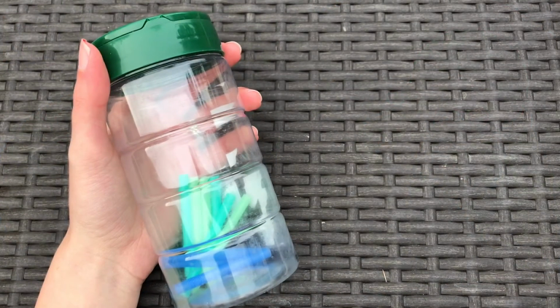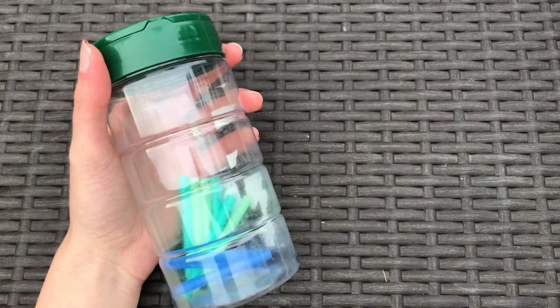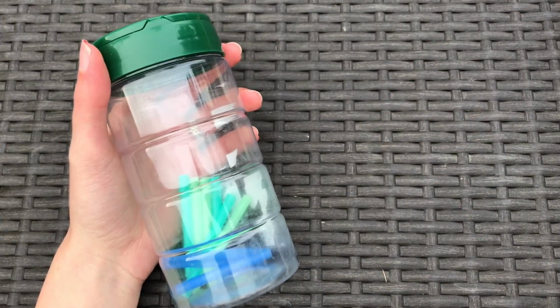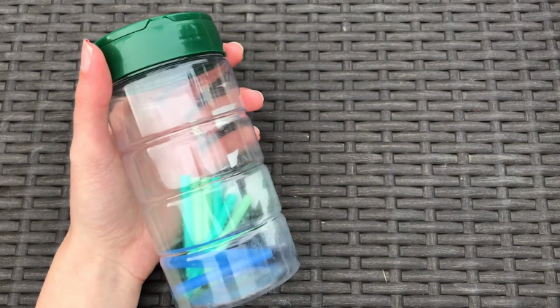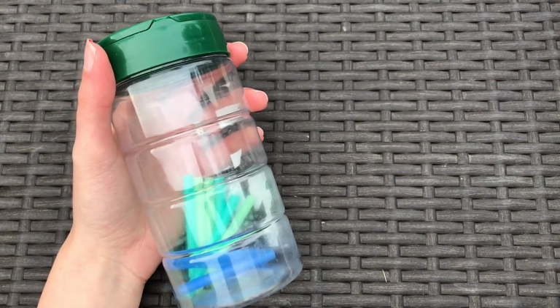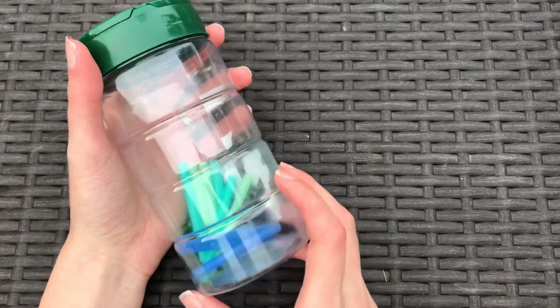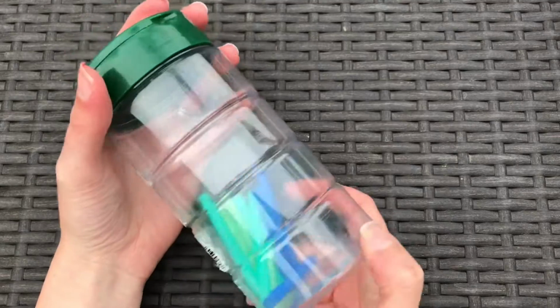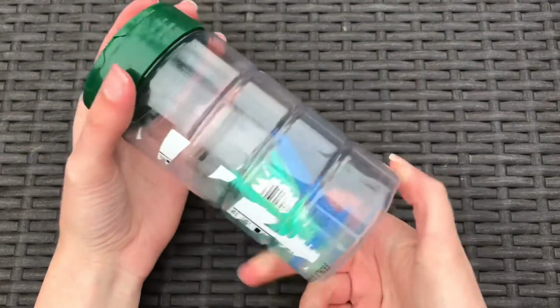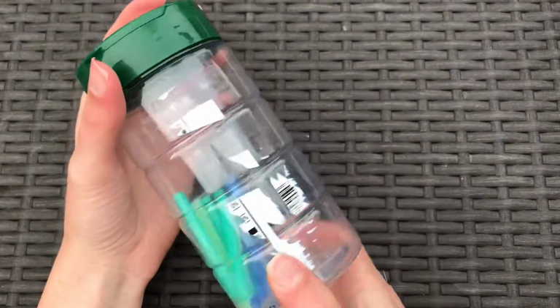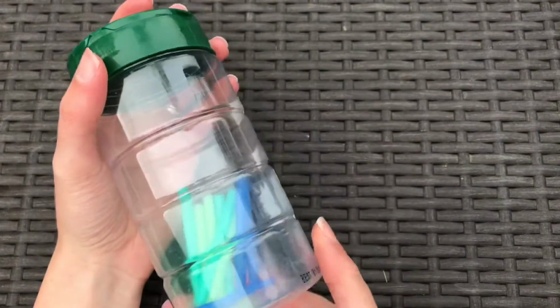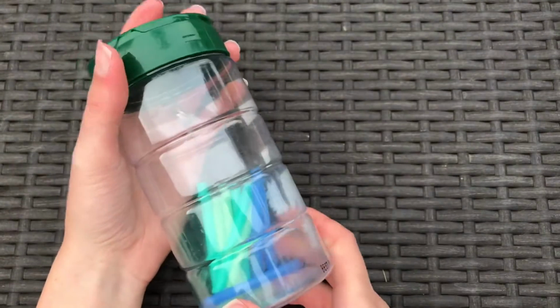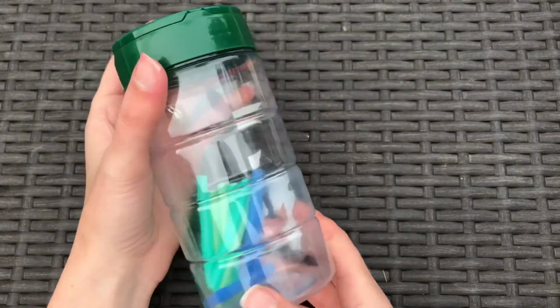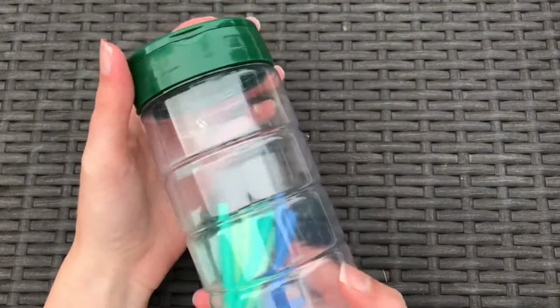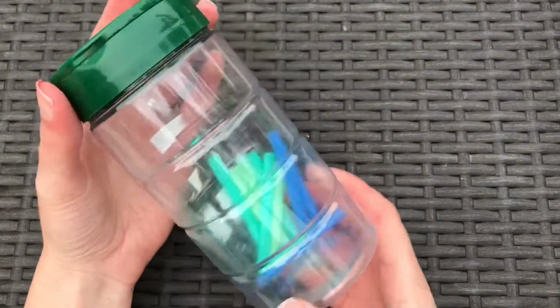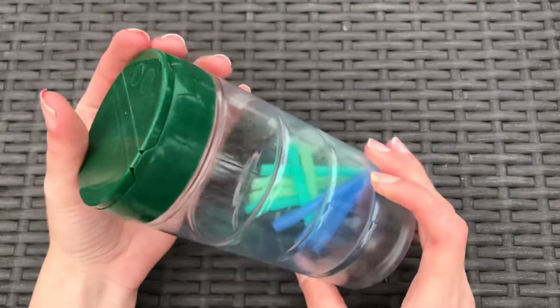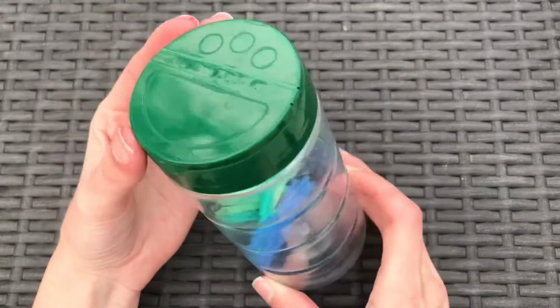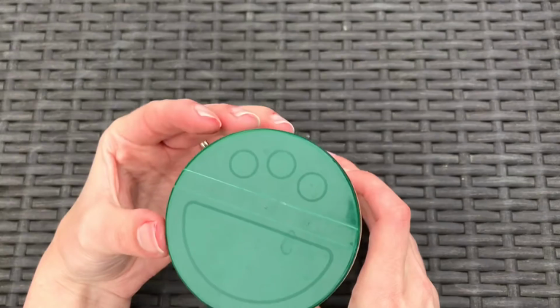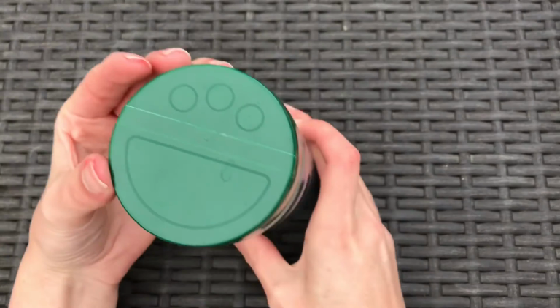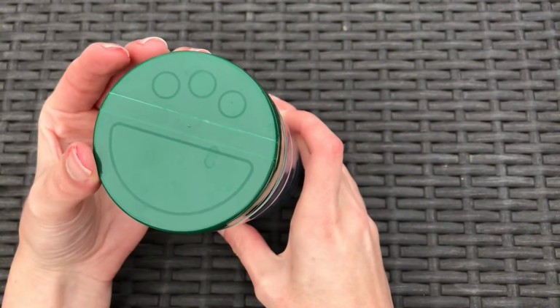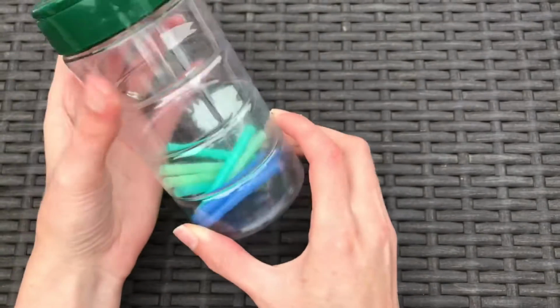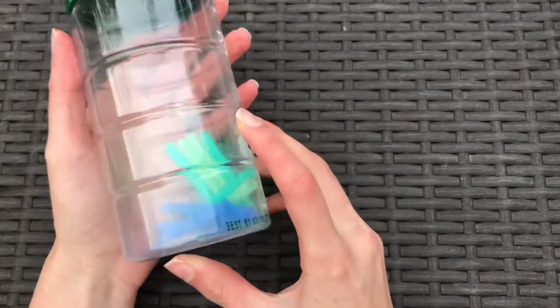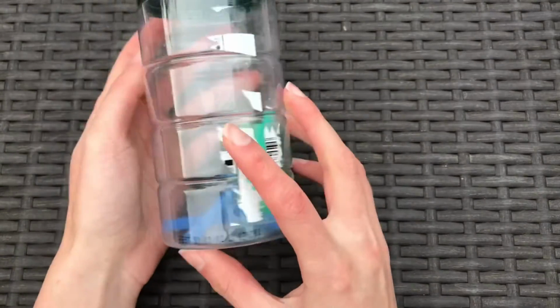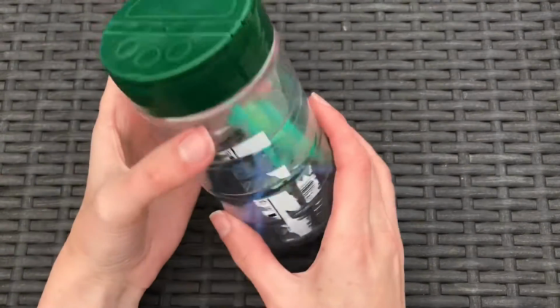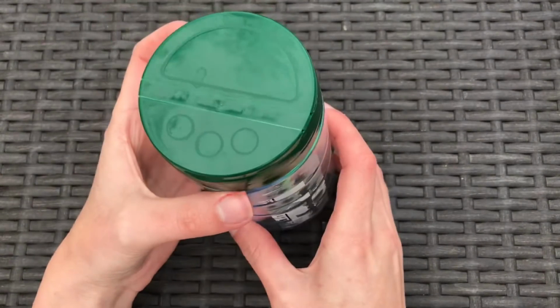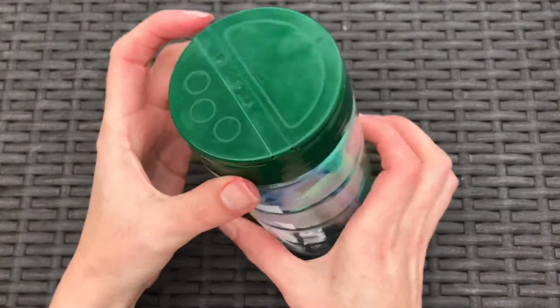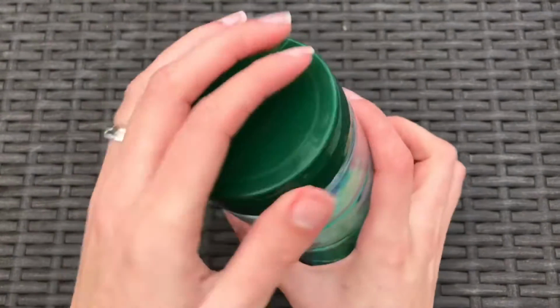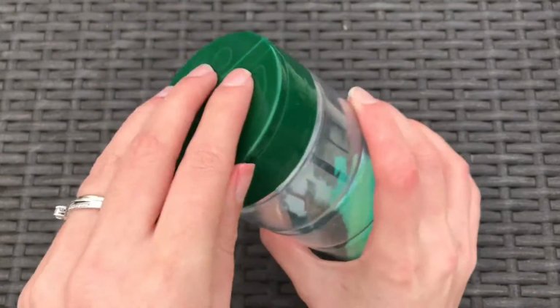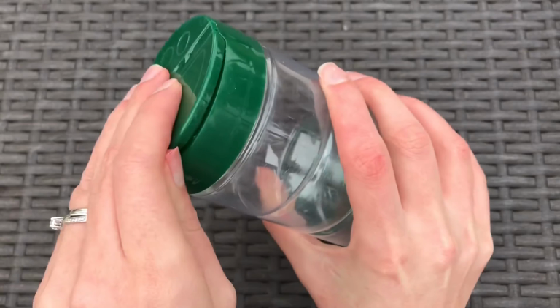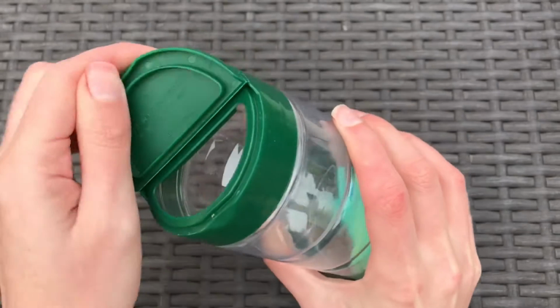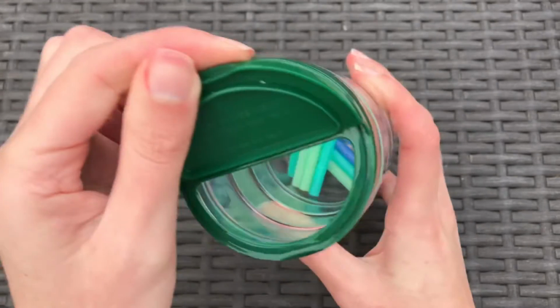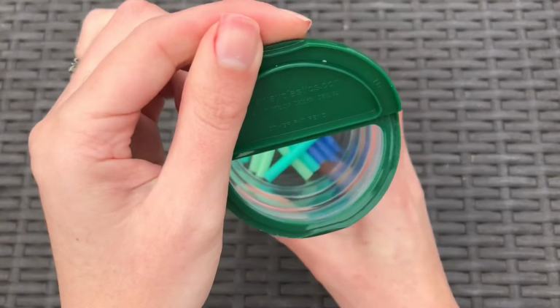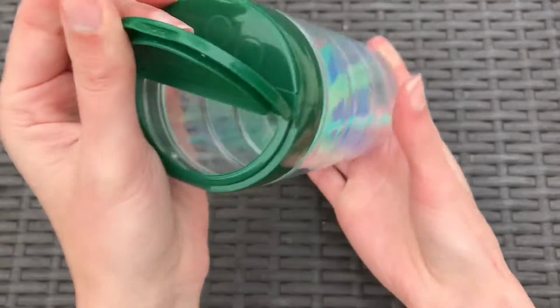Hi Early Start fam, Miss Marina here. I'm here today to talk about some fine motor activities with some recyclables that you might come across at your home. Here I have taken a parmesan cheese container.